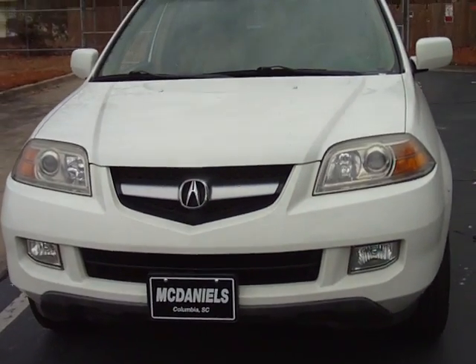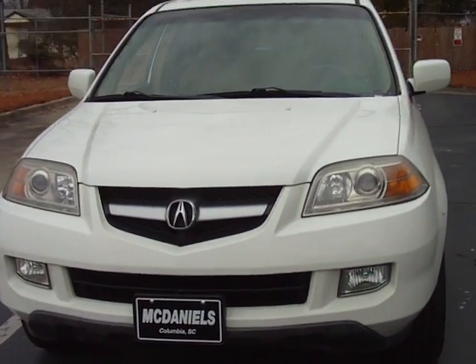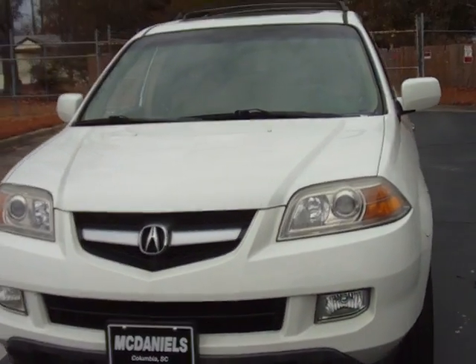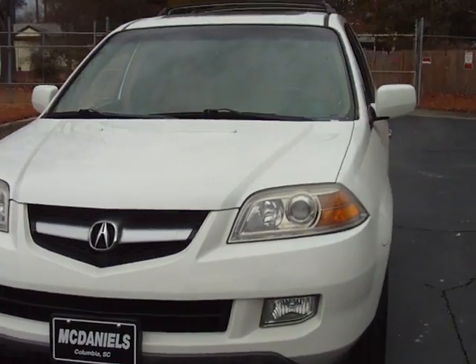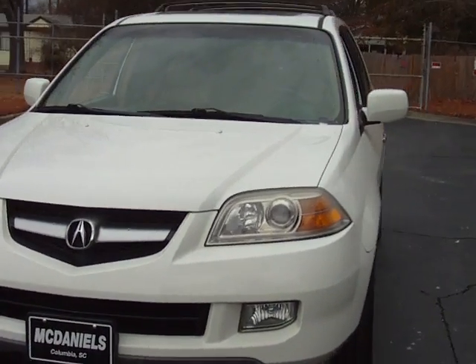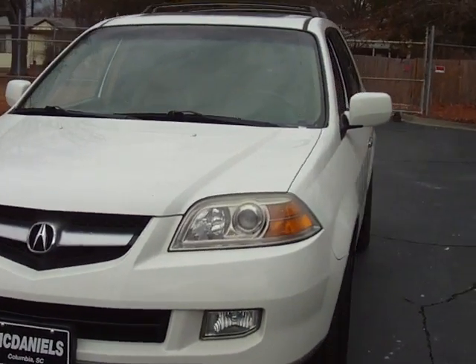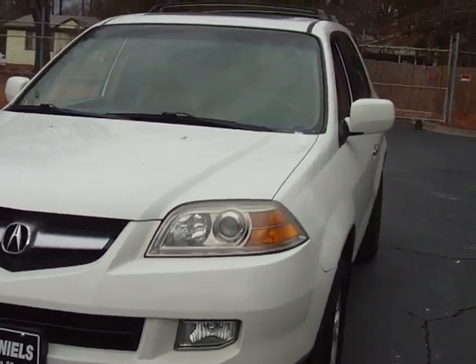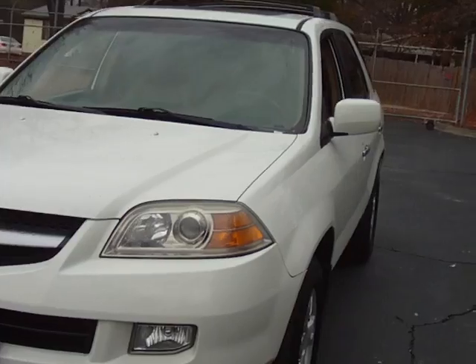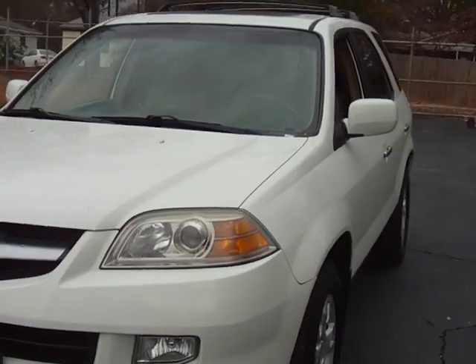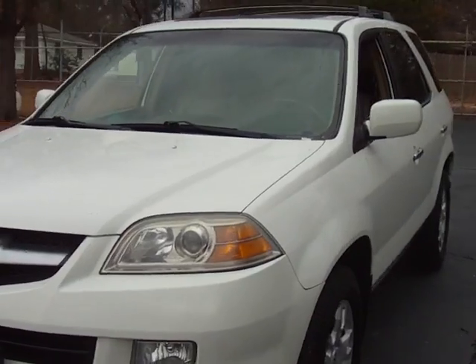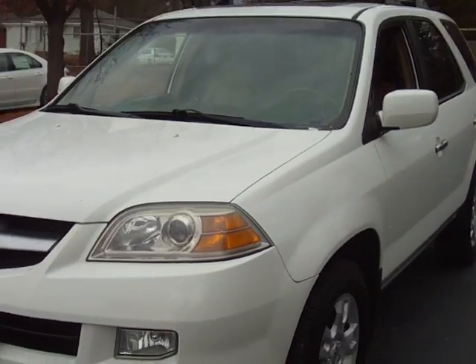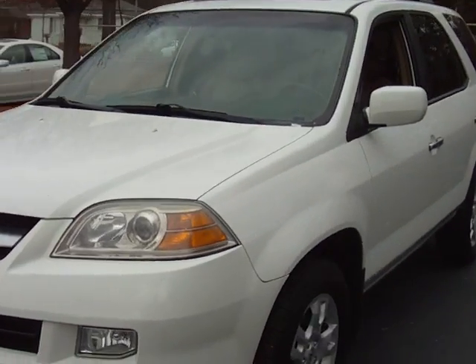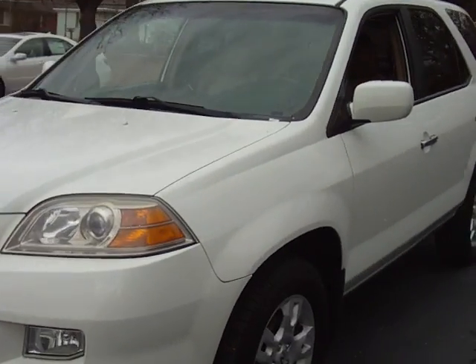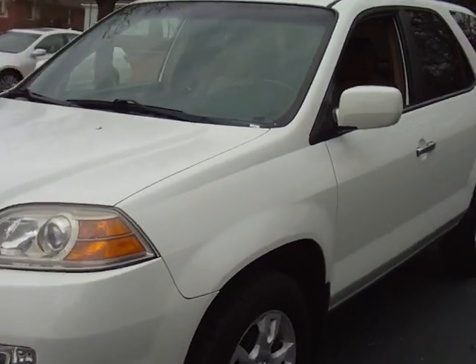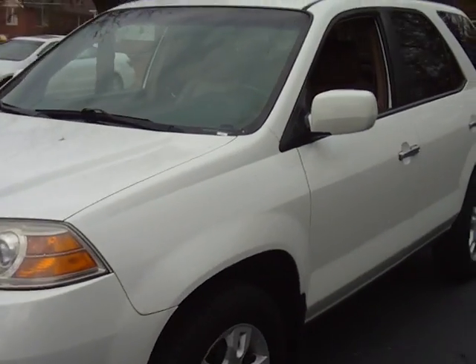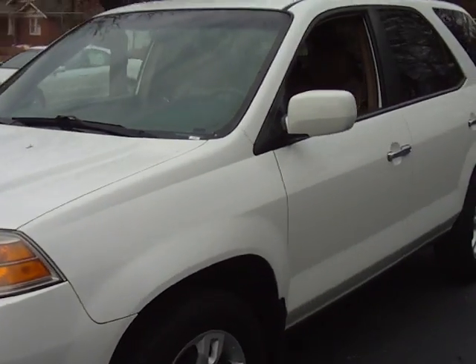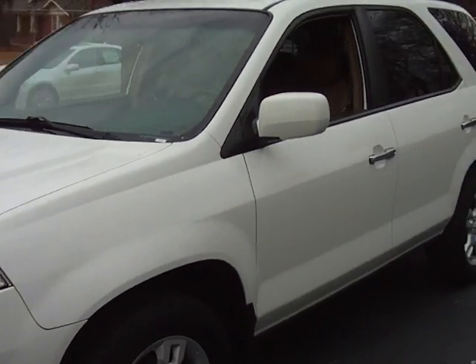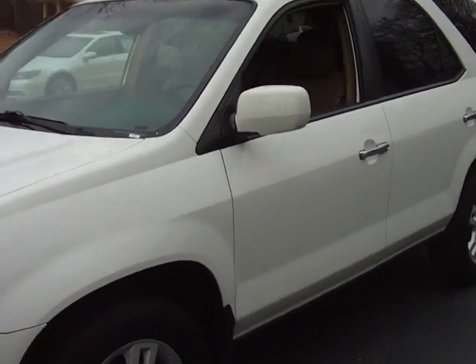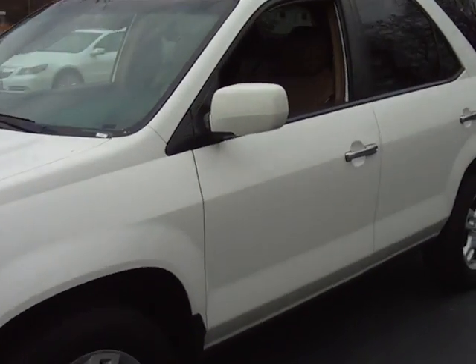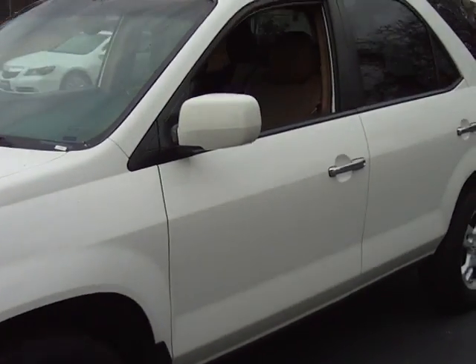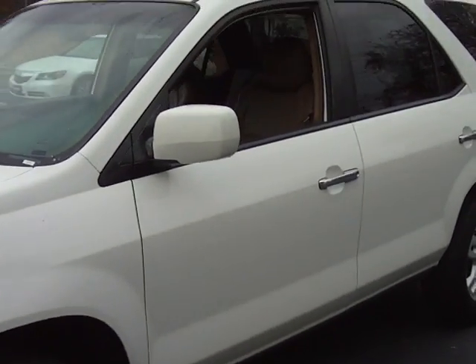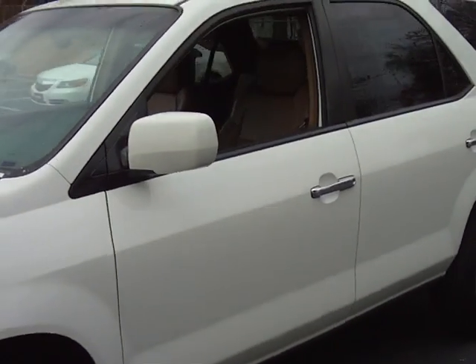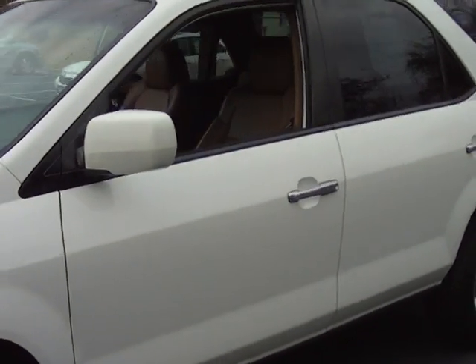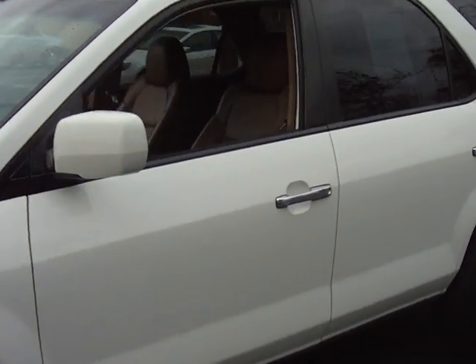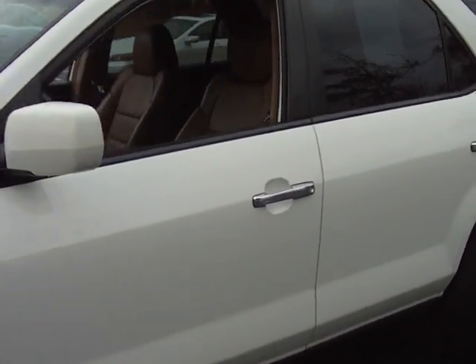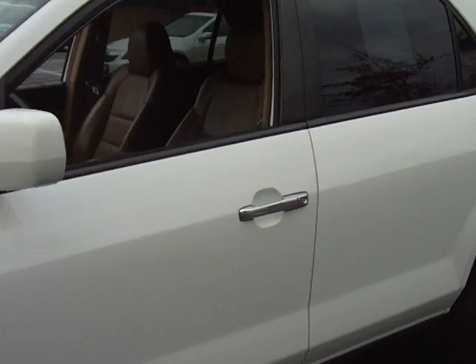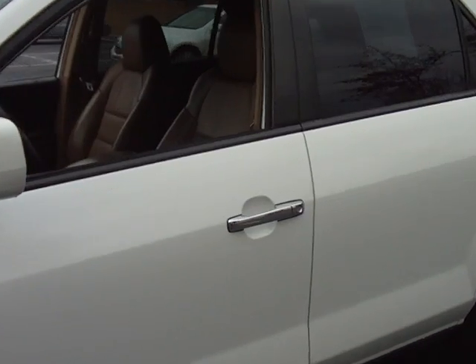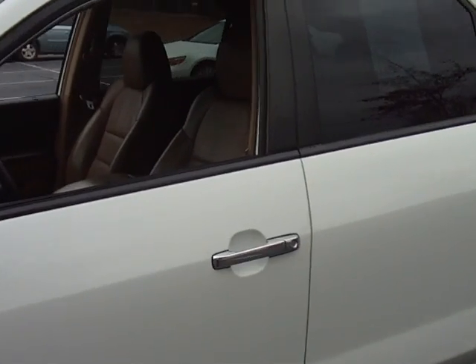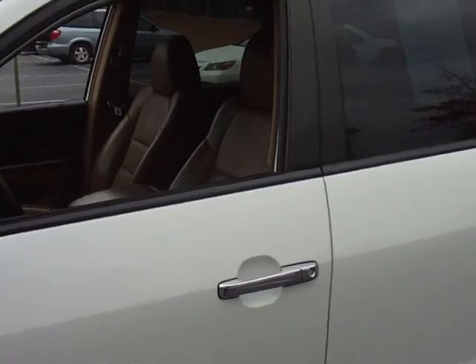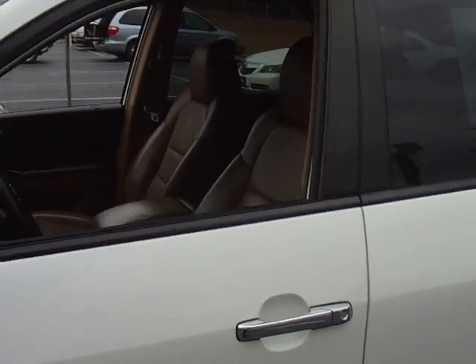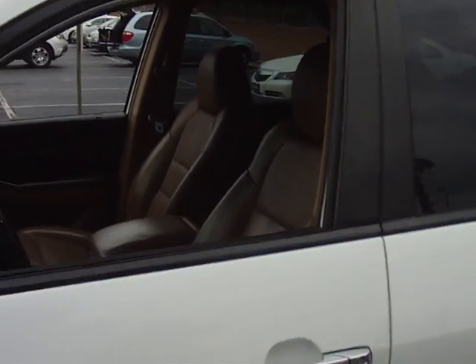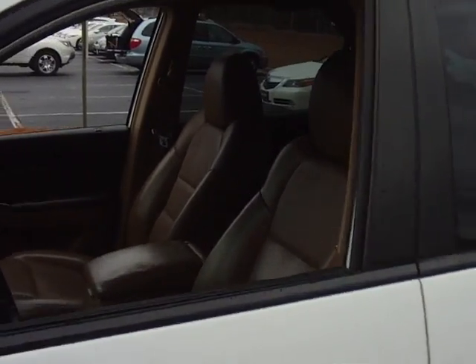Beautiful car — drives more like a car than it does a truck. It actually has the same suspension as the Honda Odyssey, so it's built for passenger comfort. Let's take a look at the inside.